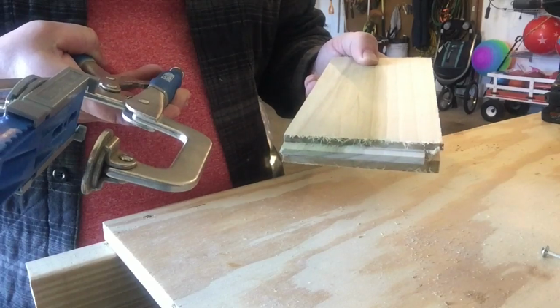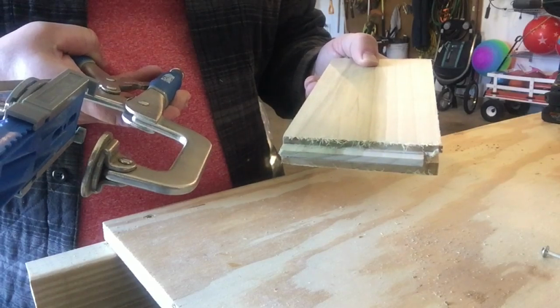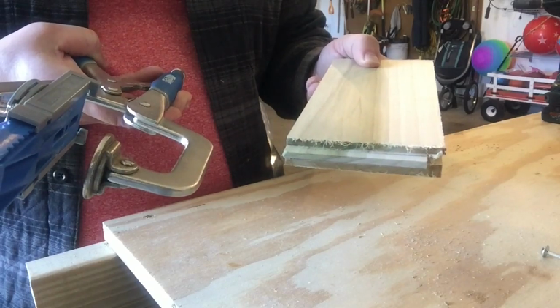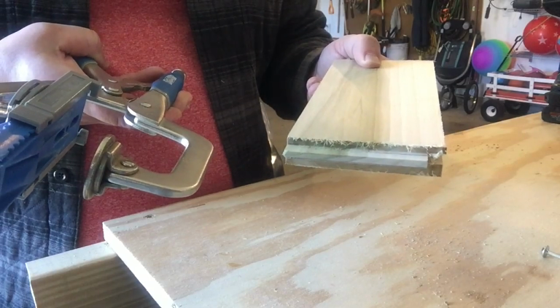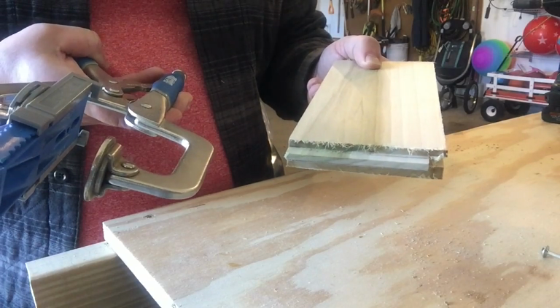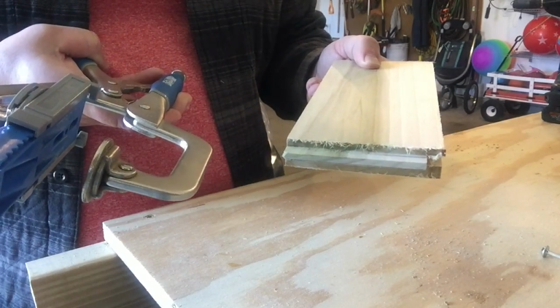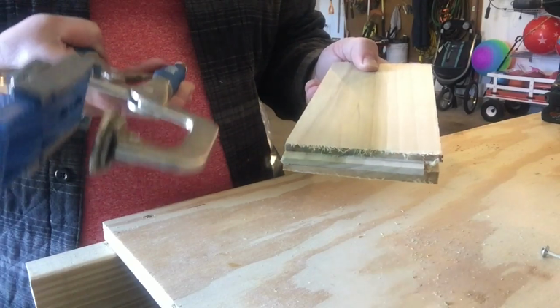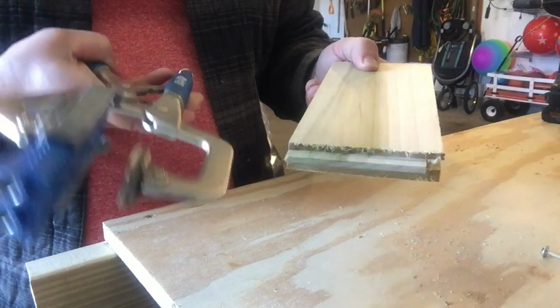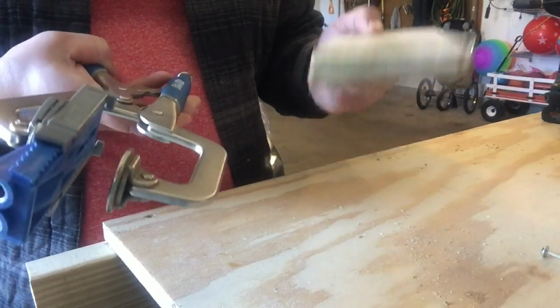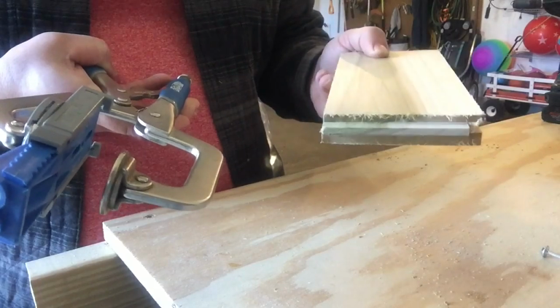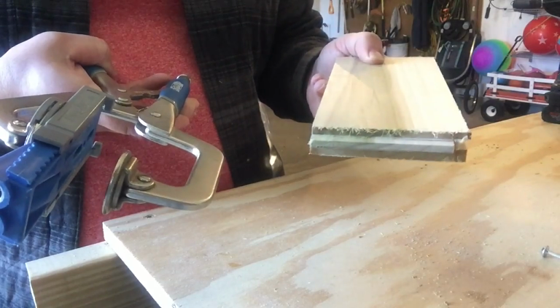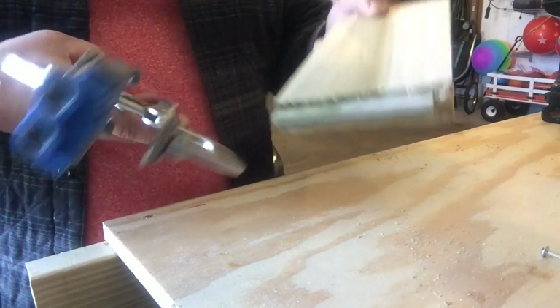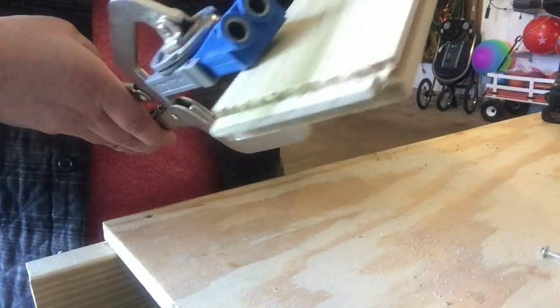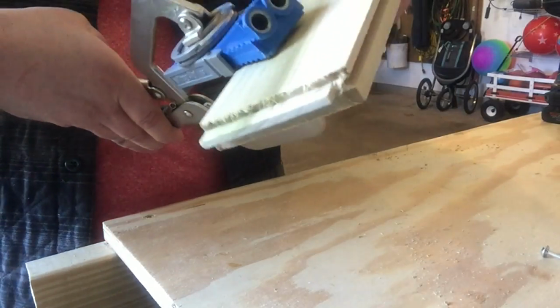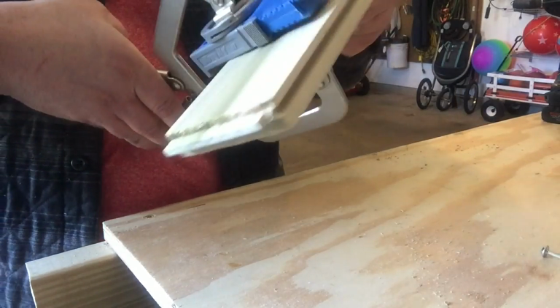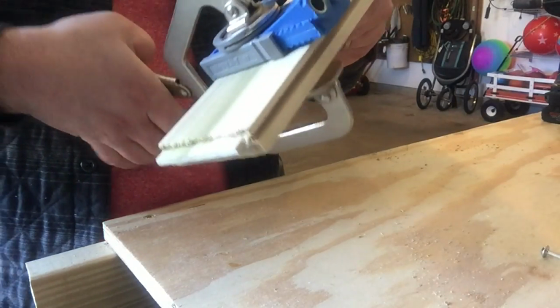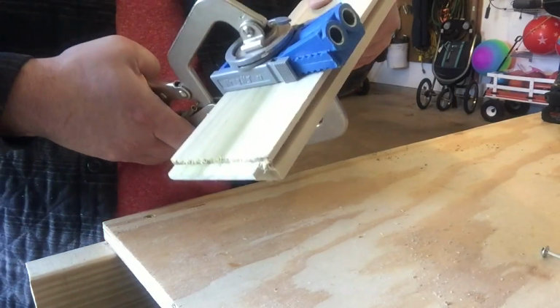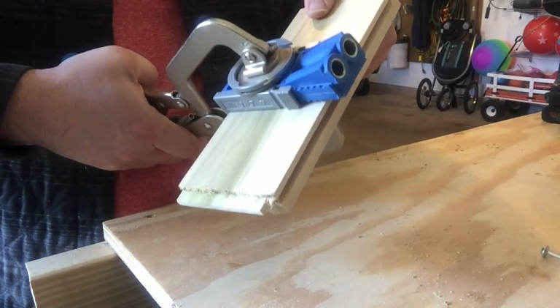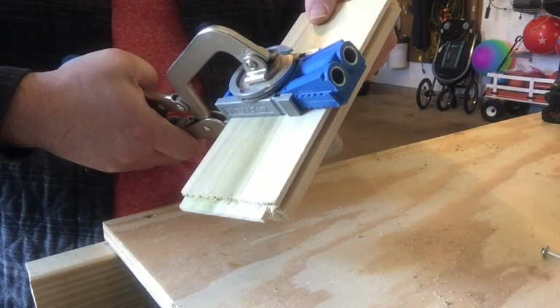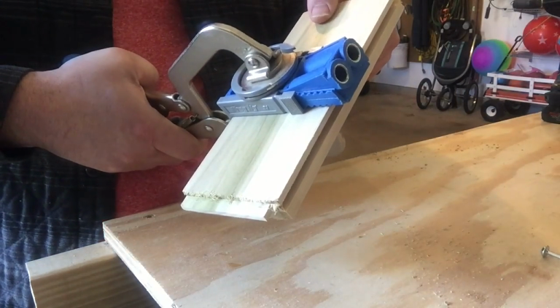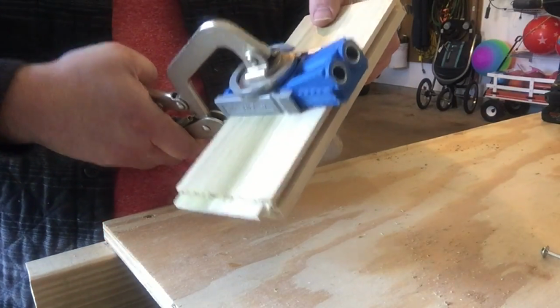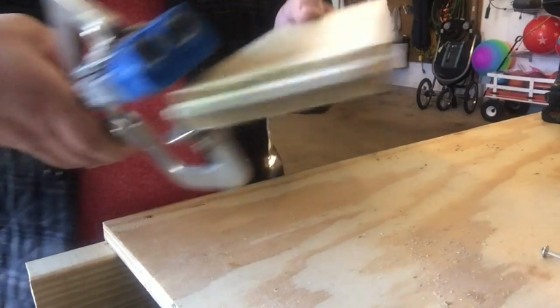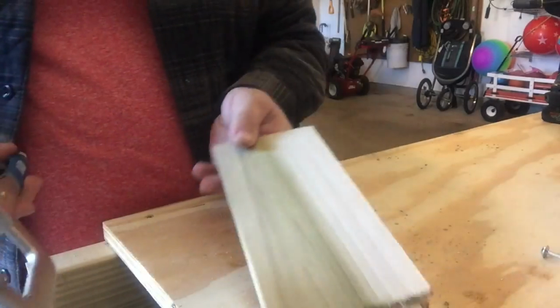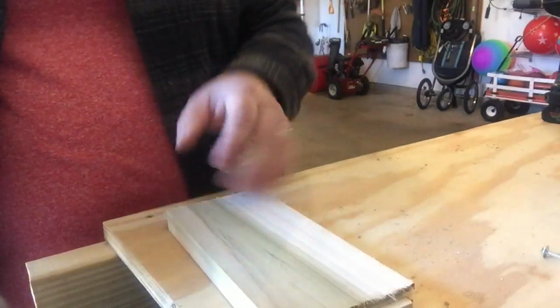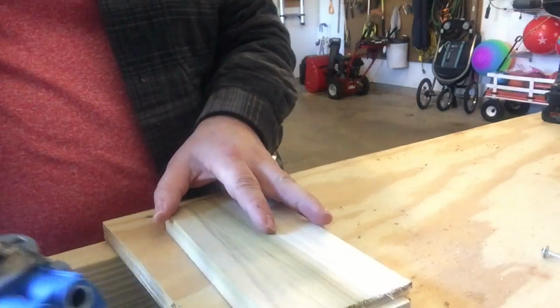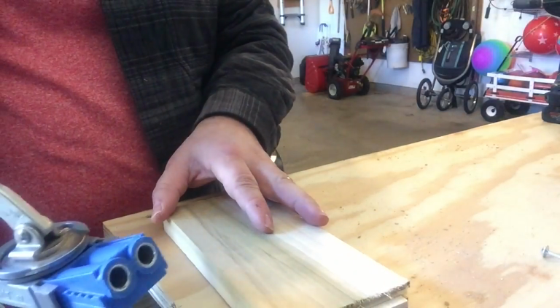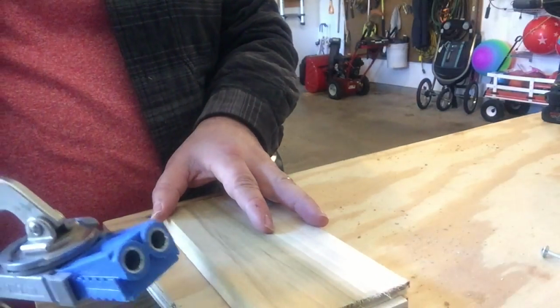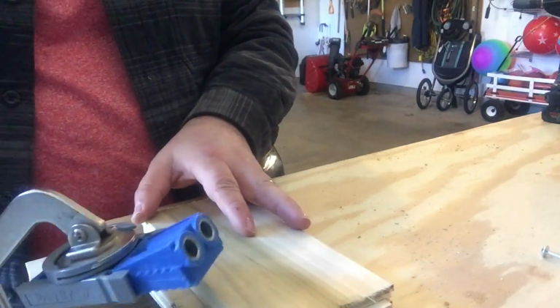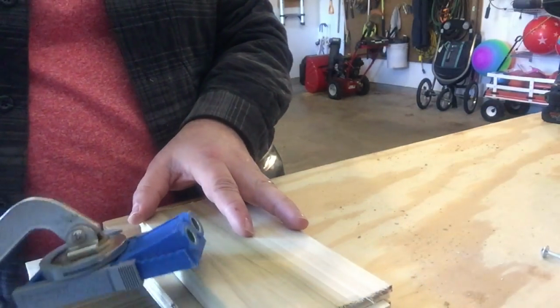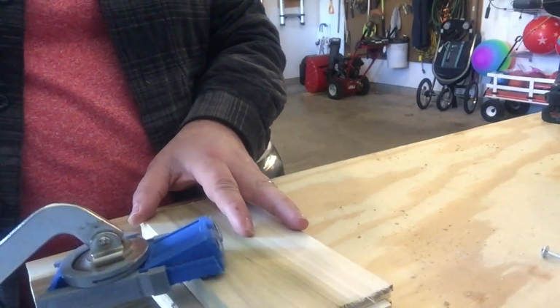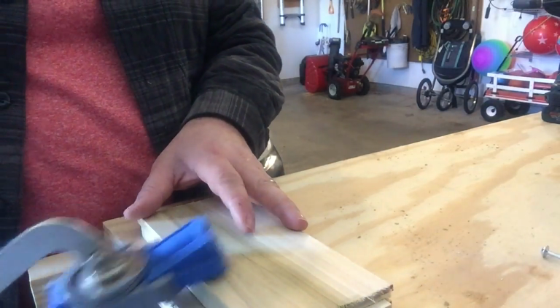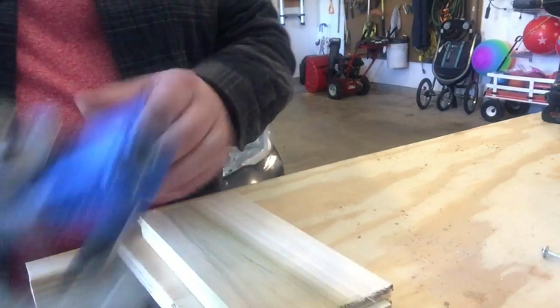Now that we got our pocket hole jig set up, we need to clamp the jig to the workpiece. This can be done independently like this and drill, but what I like to do is clamp it to the workbench — it works out a little better, generally.